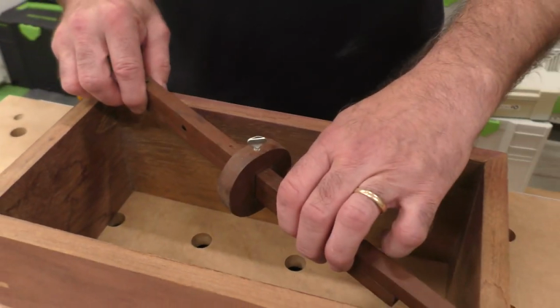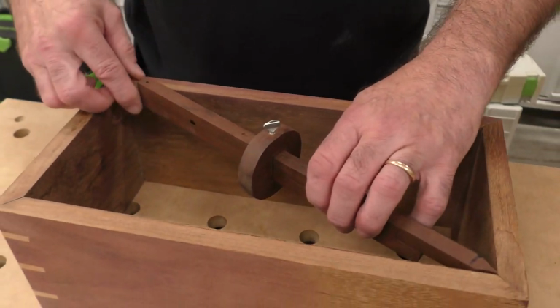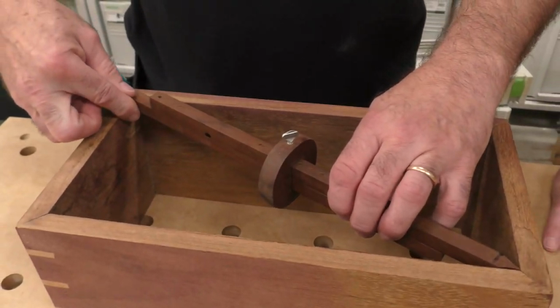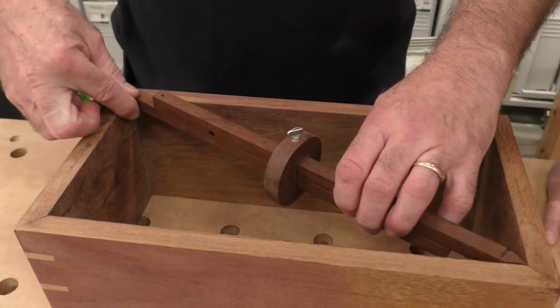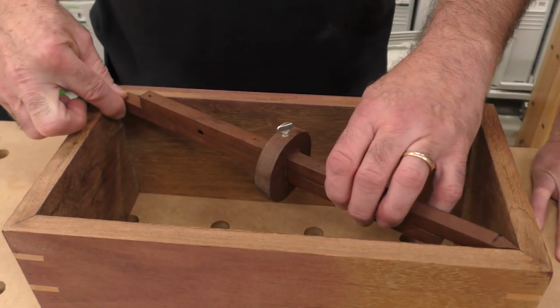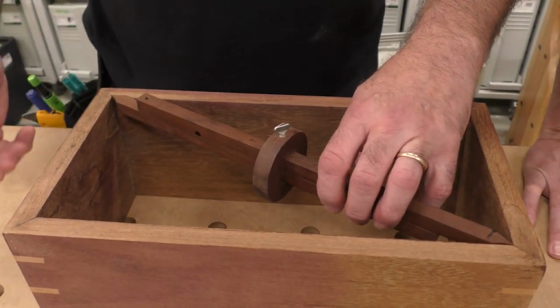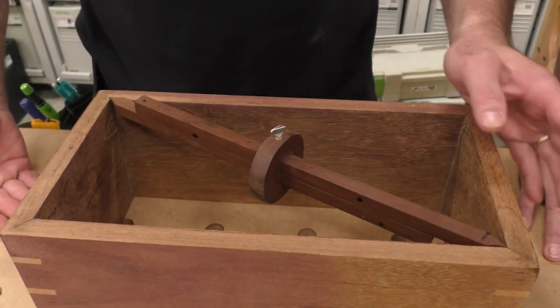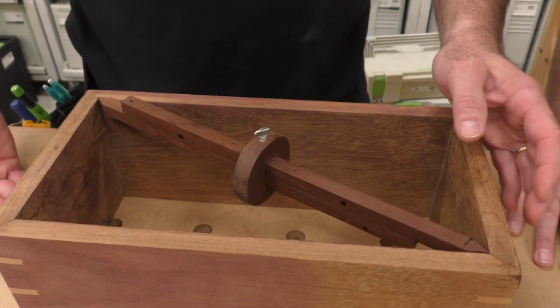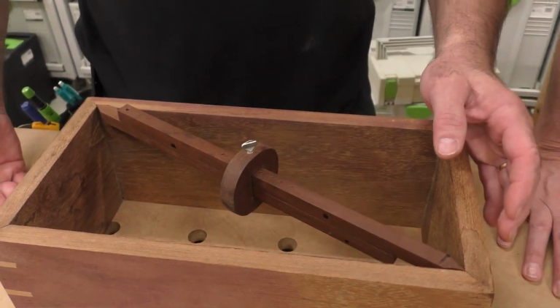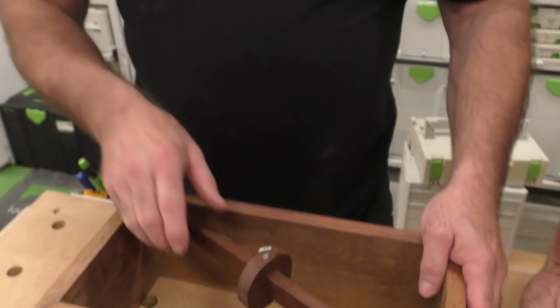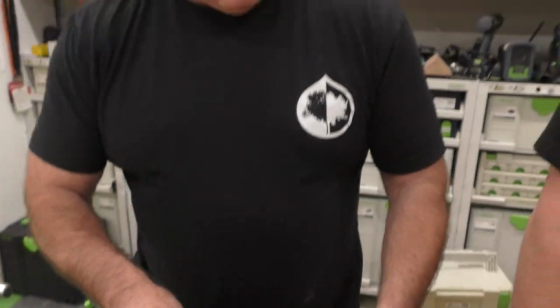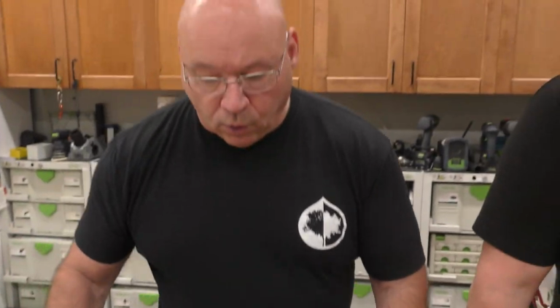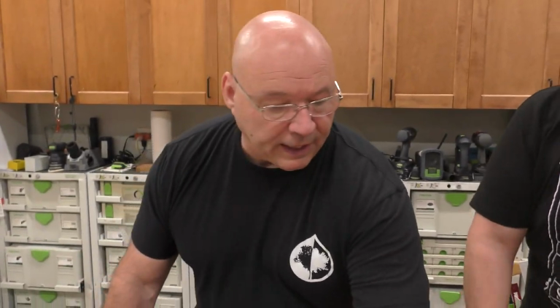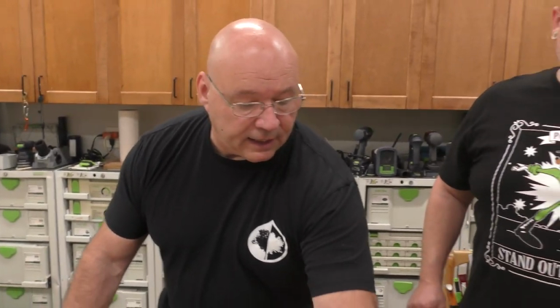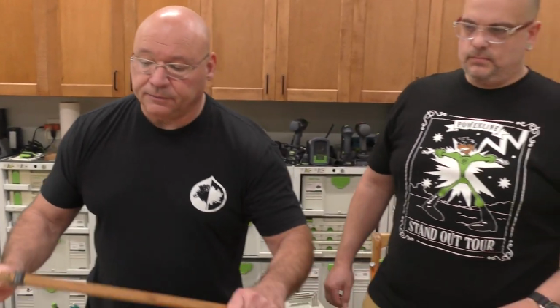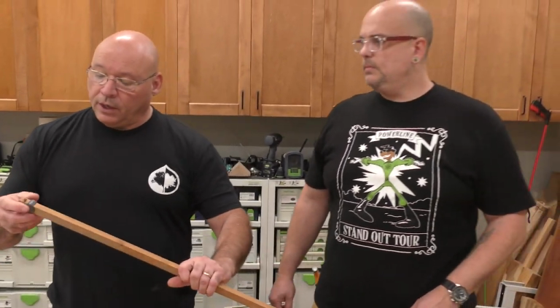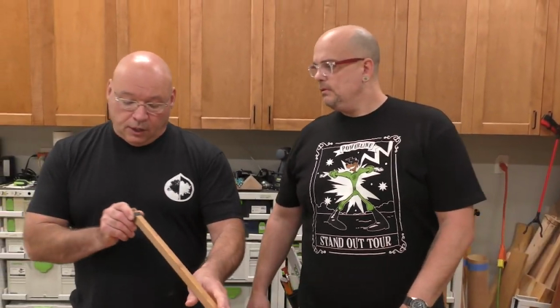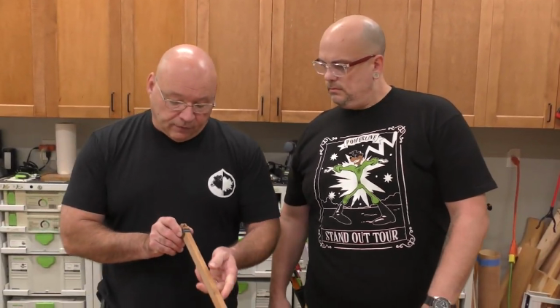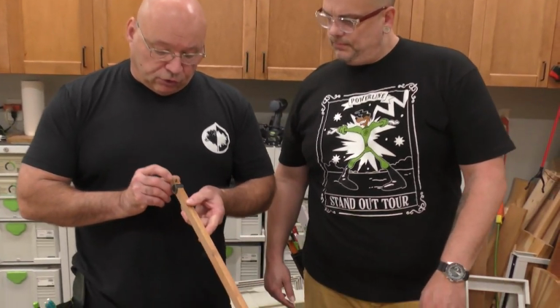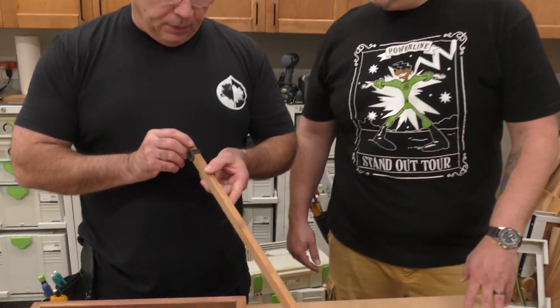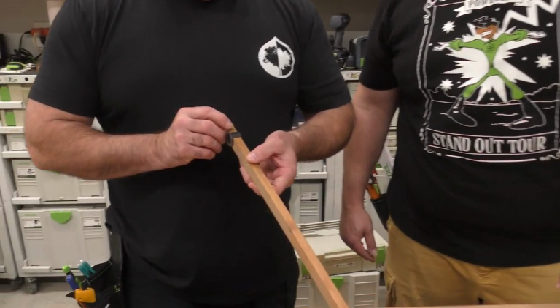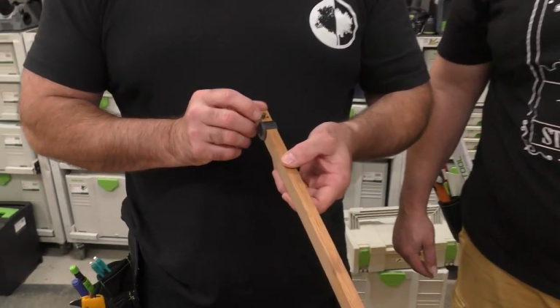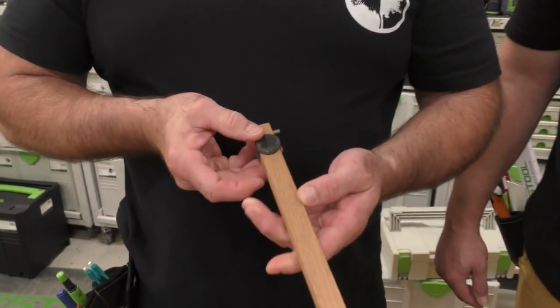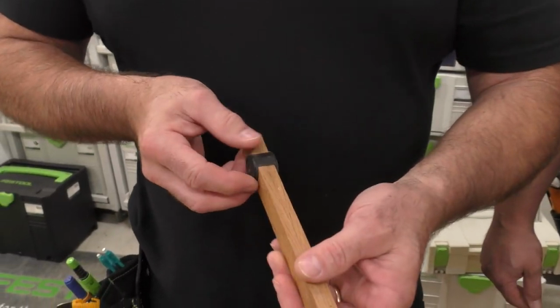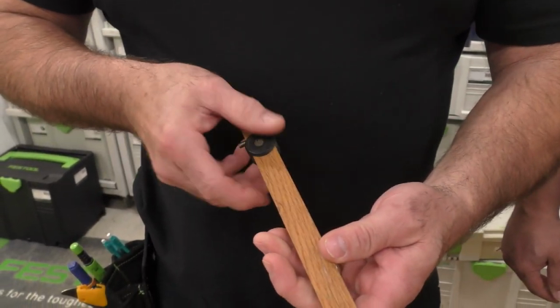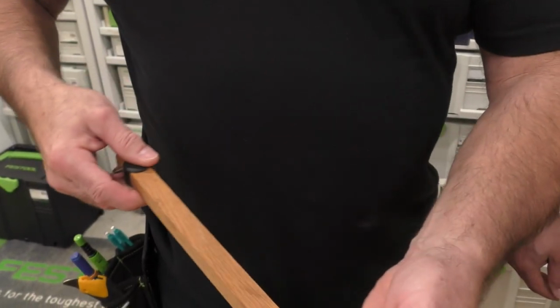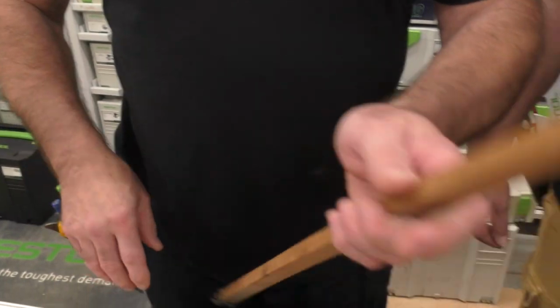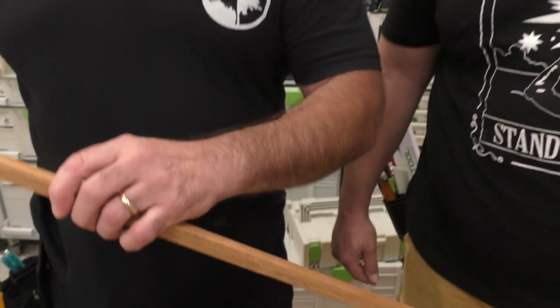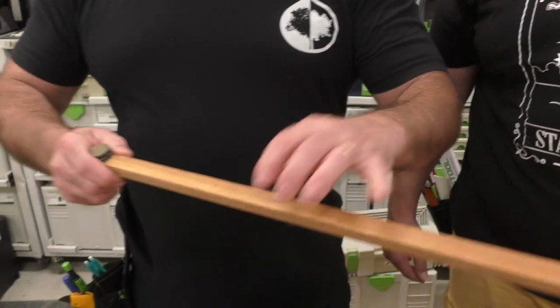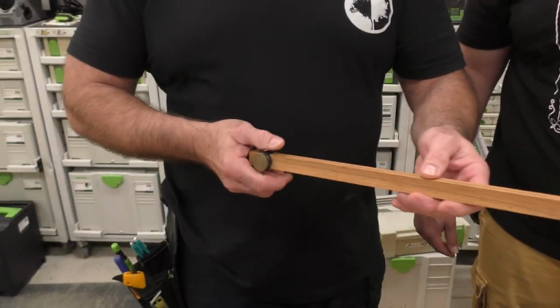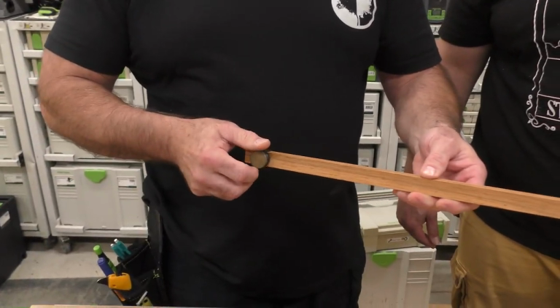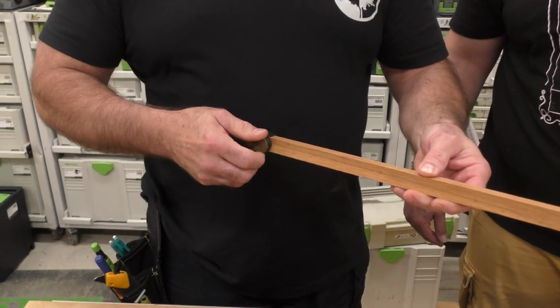They're called bar gauges. You can build them yourself, or you can get these where you'll have a little screw-in pen like here.